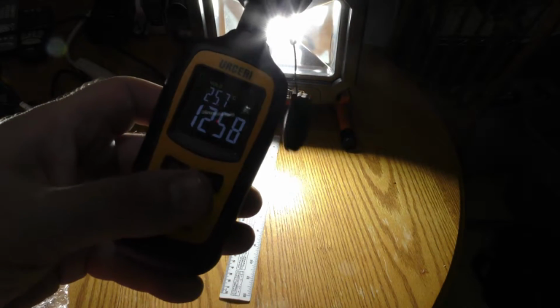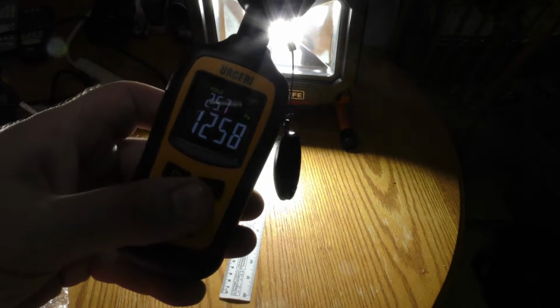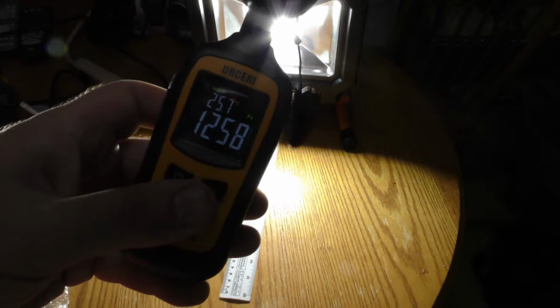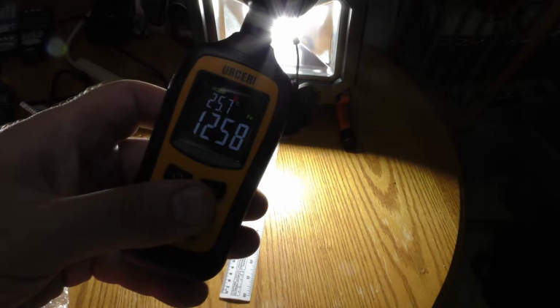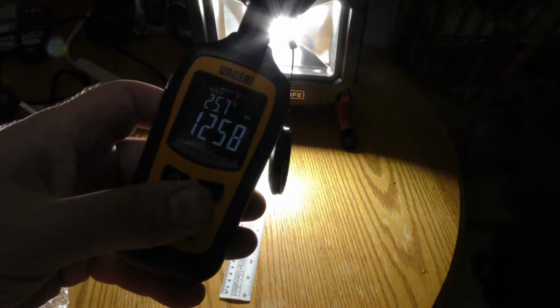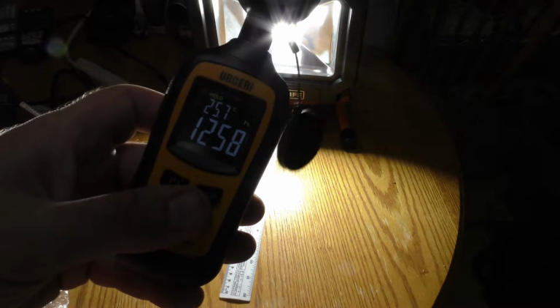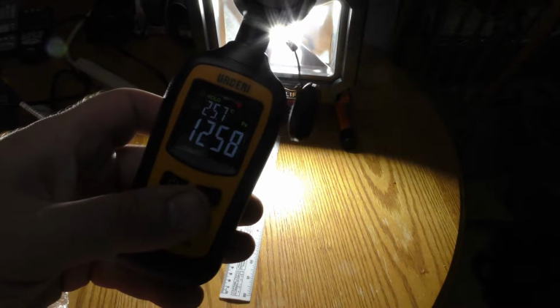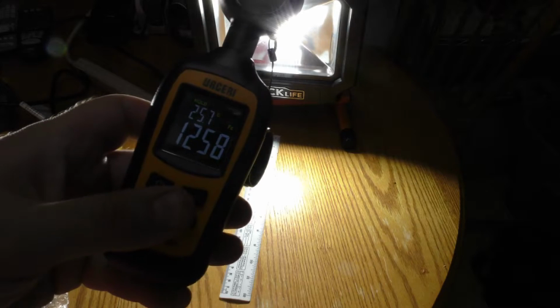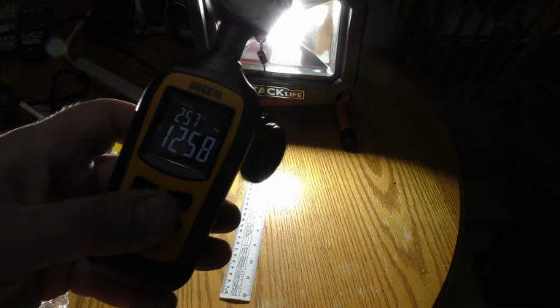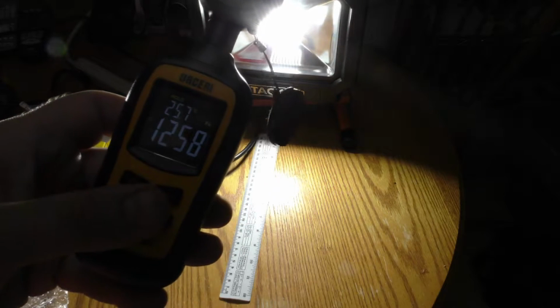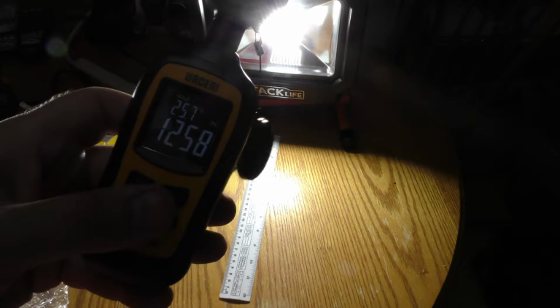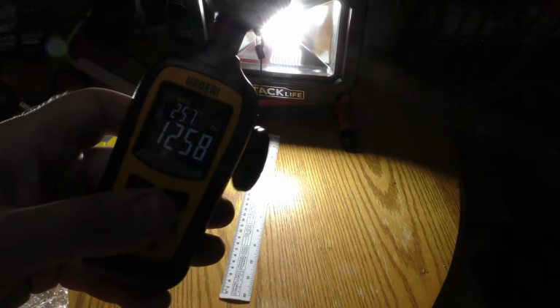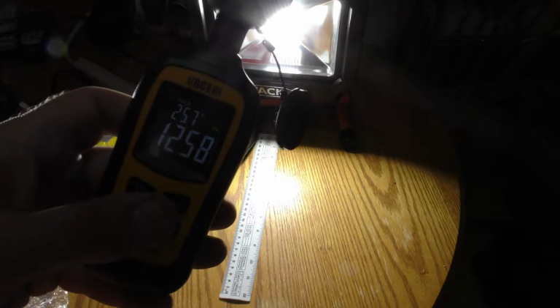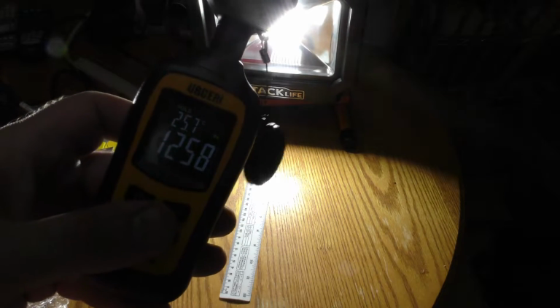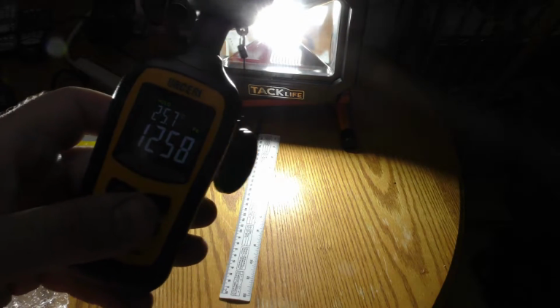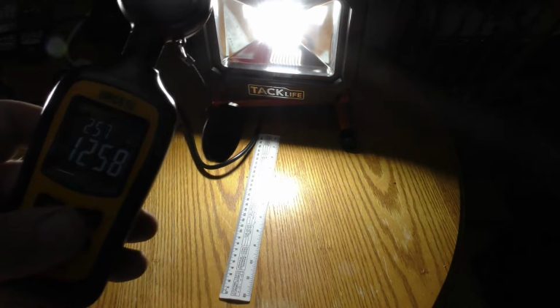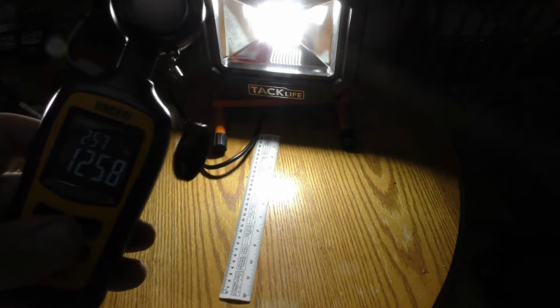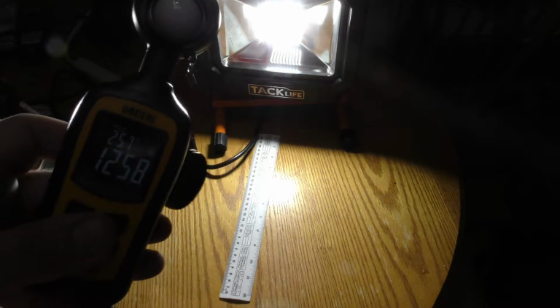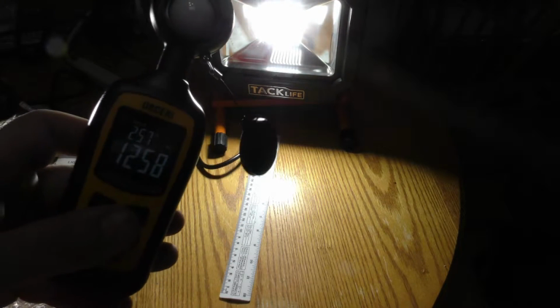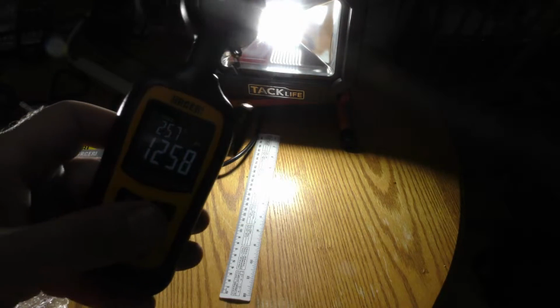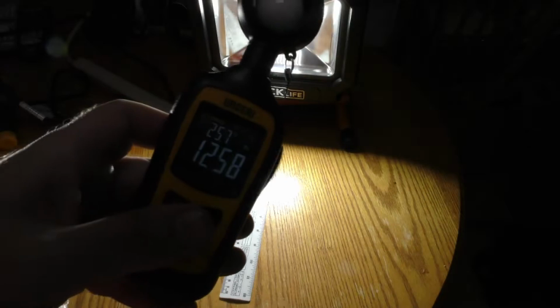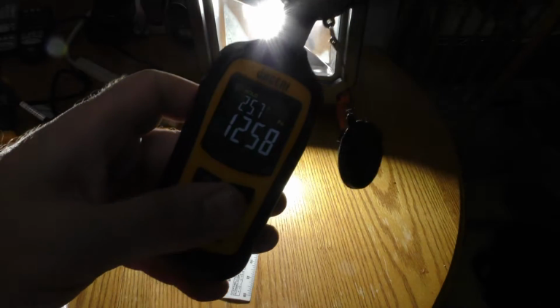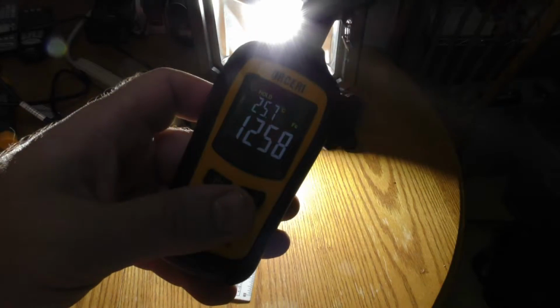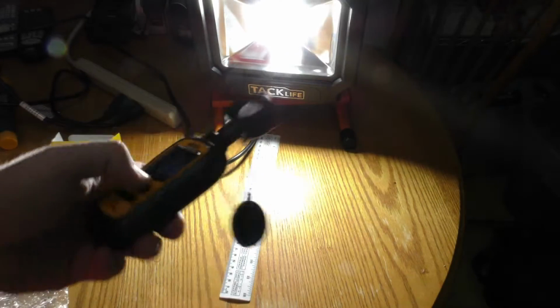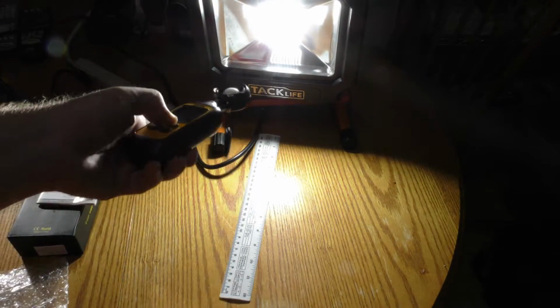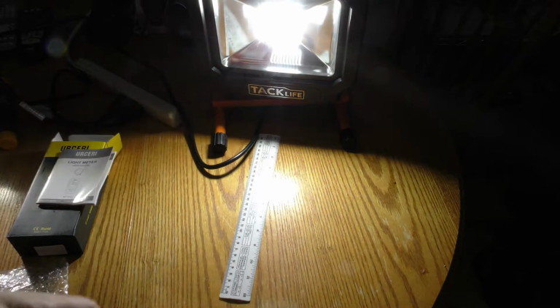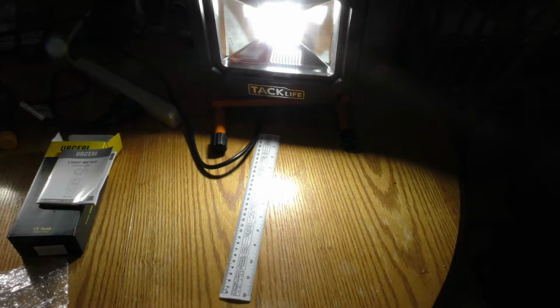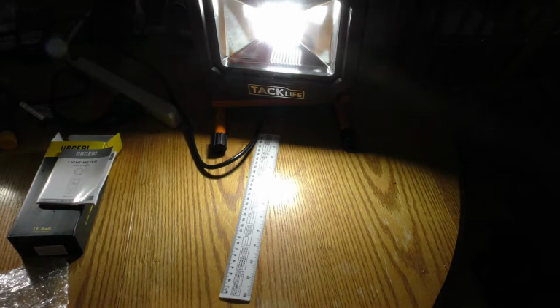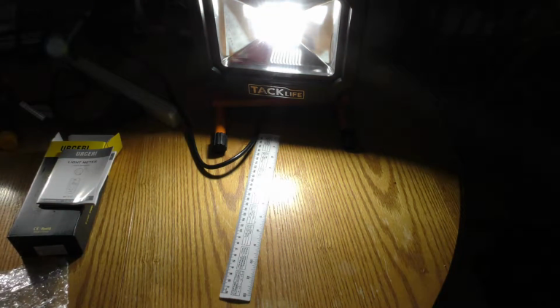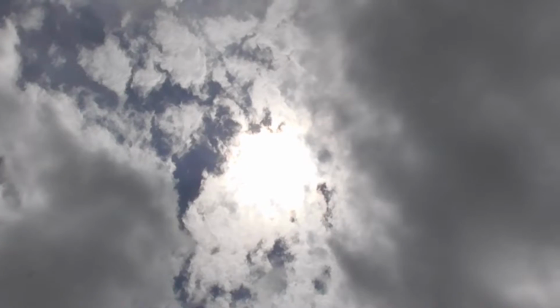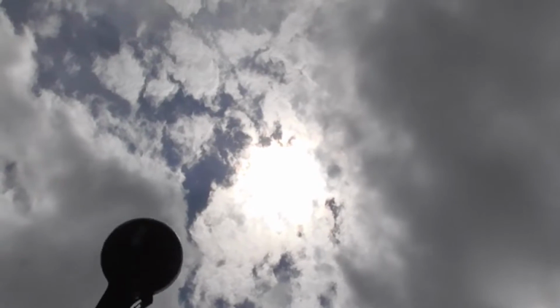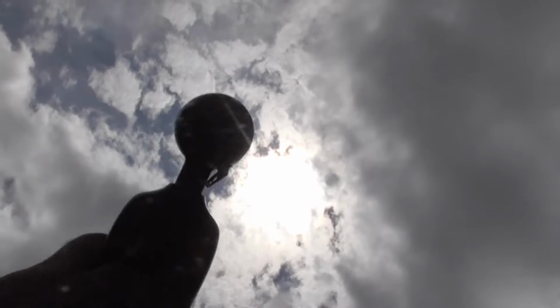Now let's compare that to this light — we'll leave it on foot candles. This one is 1258 foot candles a foot away, so this one is considerably brighter. It's about 1 p.m. on a partly cloudy day.